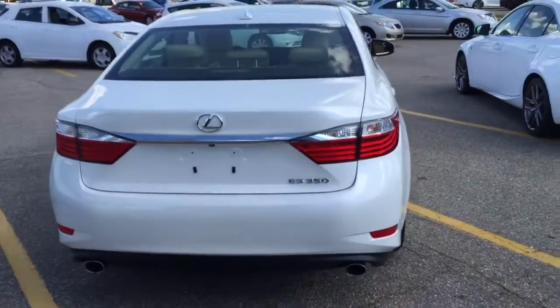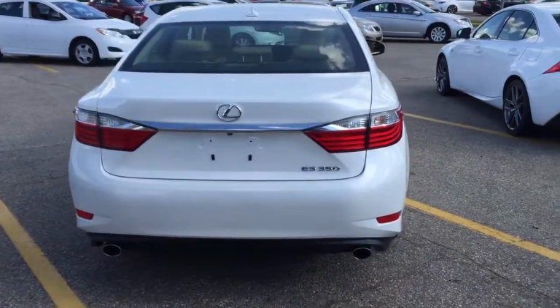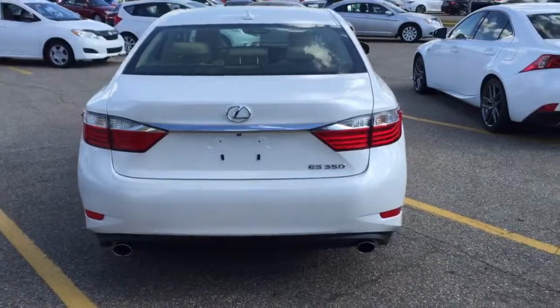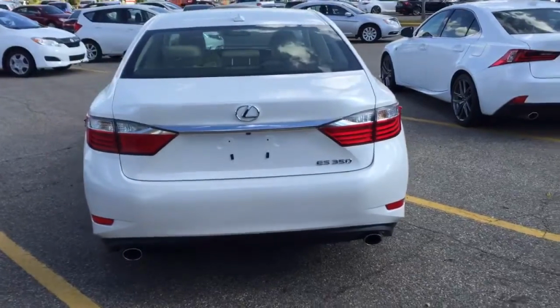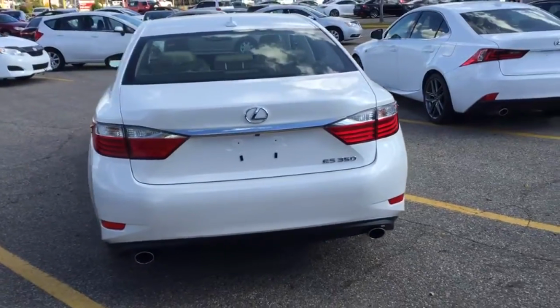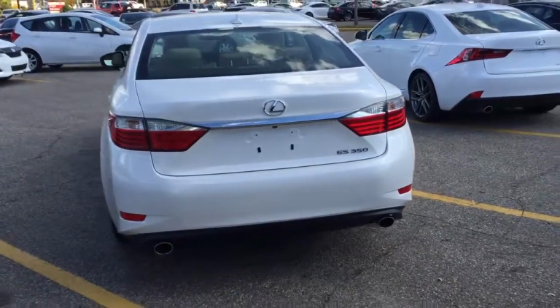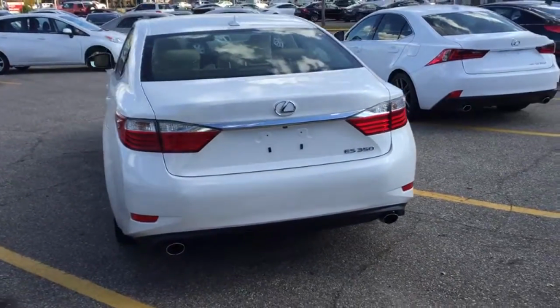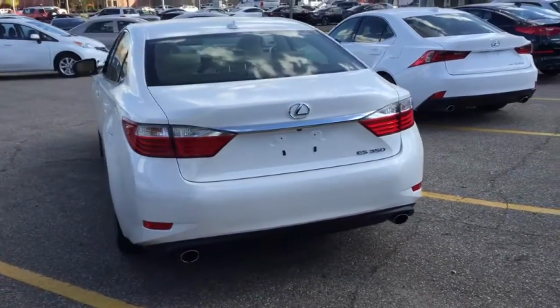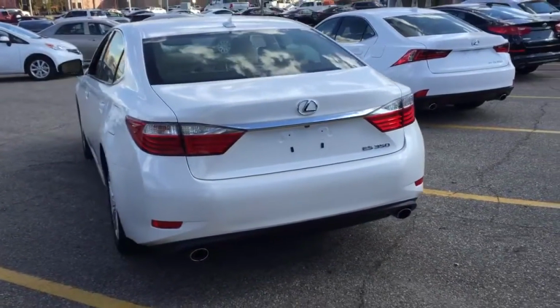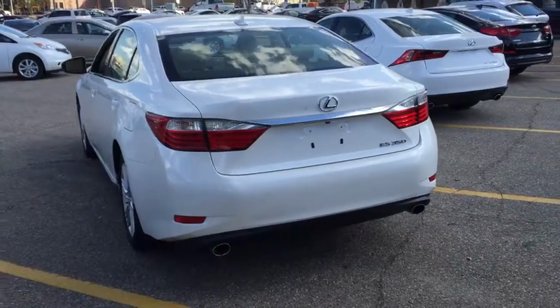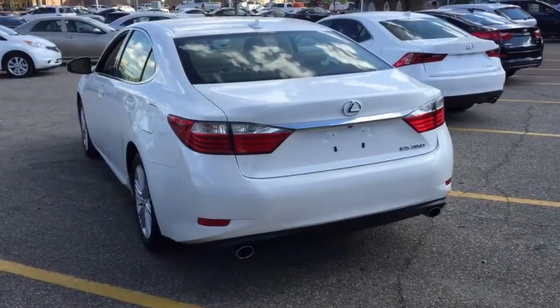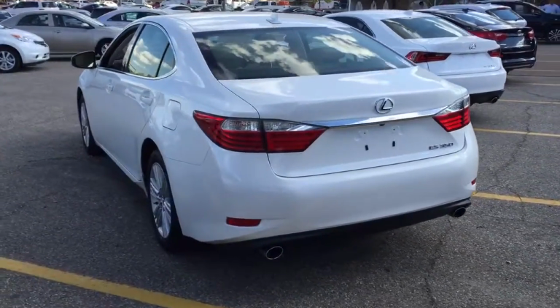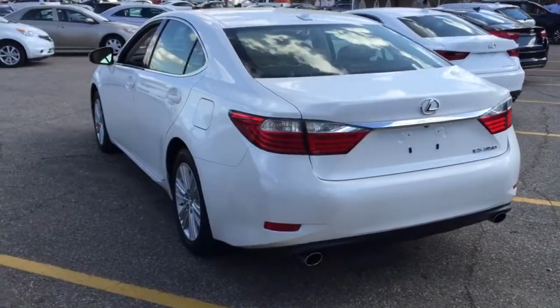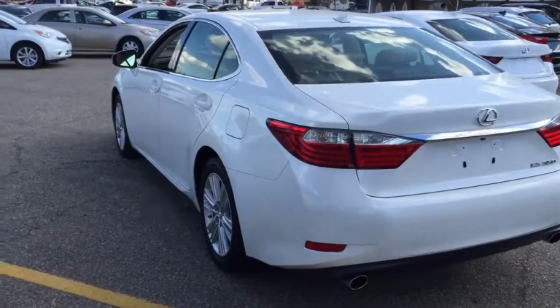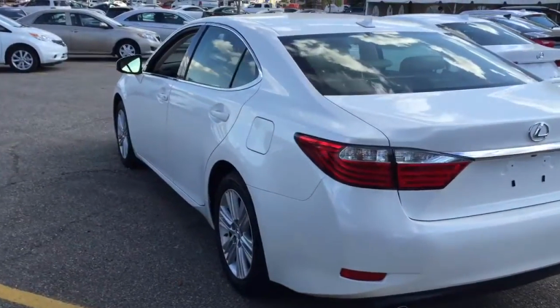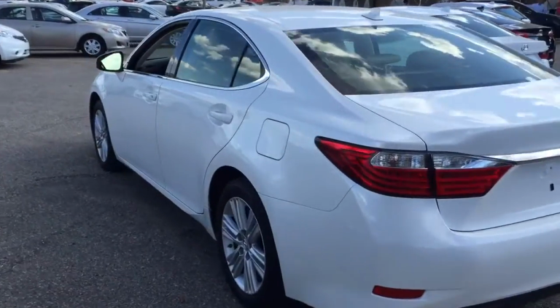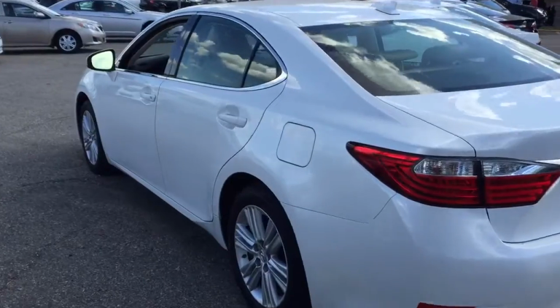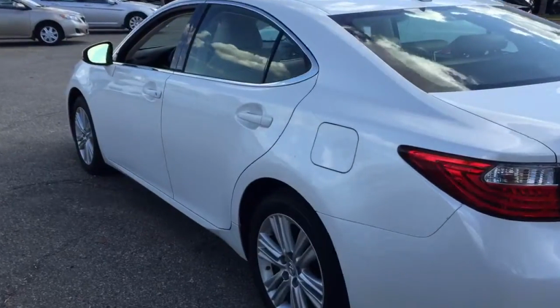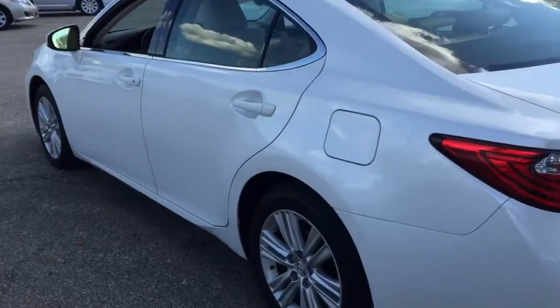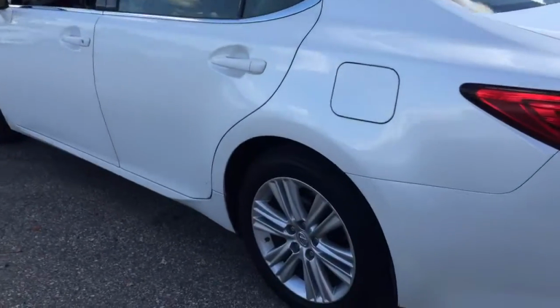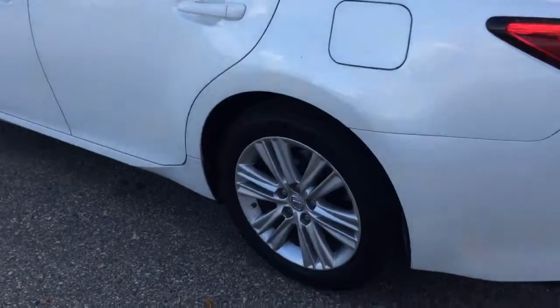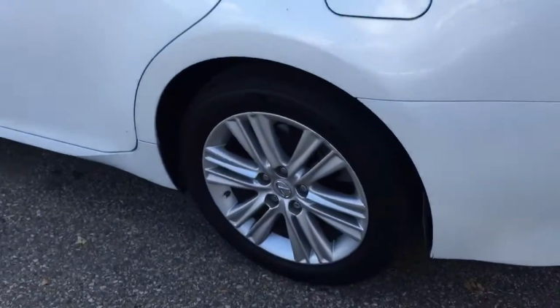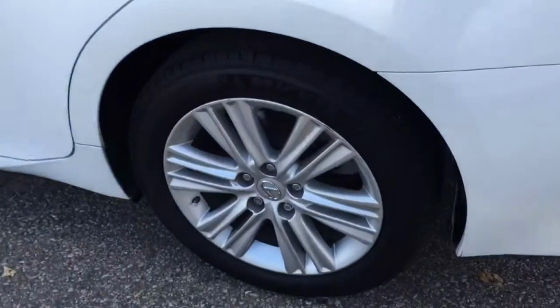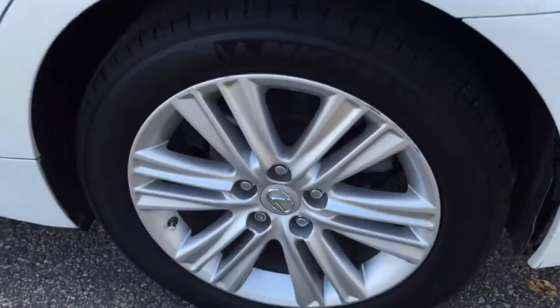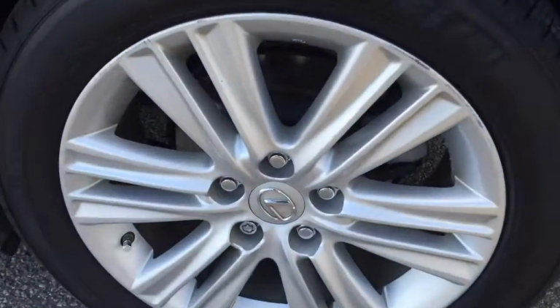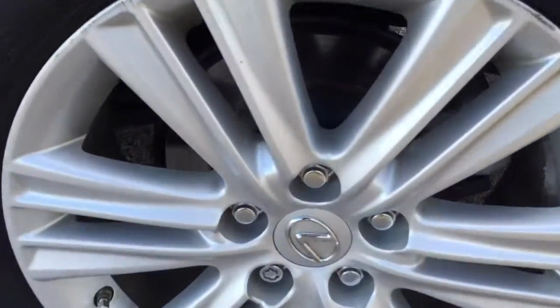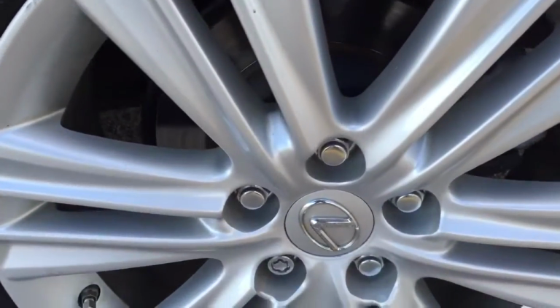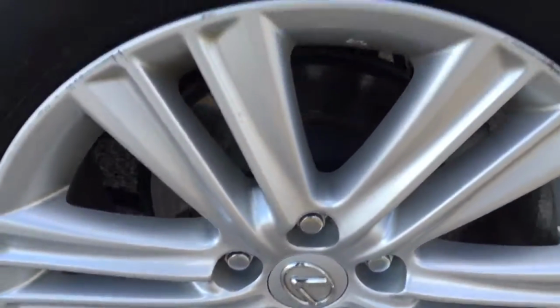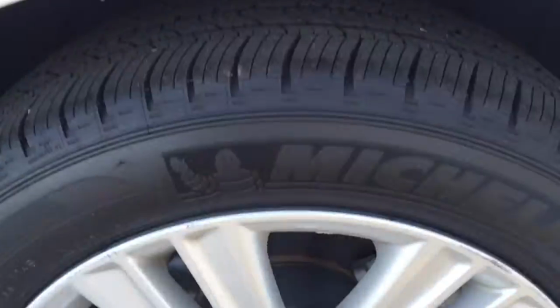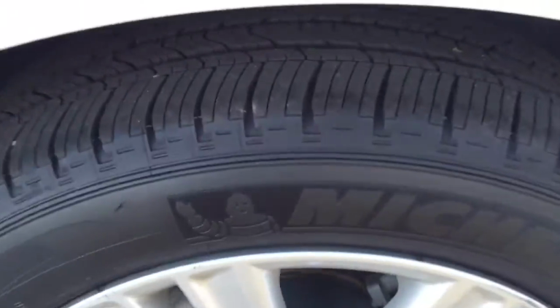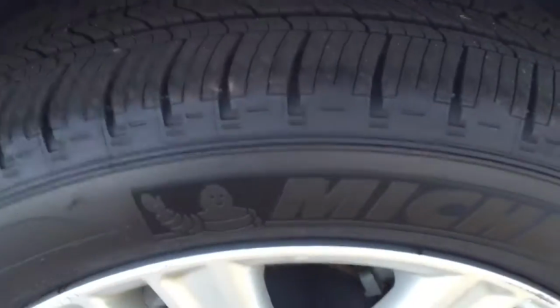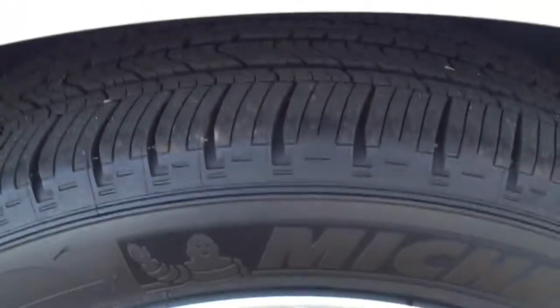It's a 5-passenger front-wheel drive. 17-inch aluminum alloy wheels with Michelin all-season tires.